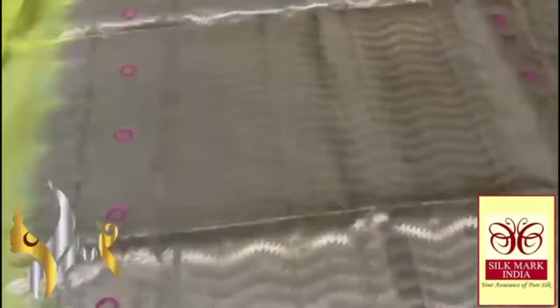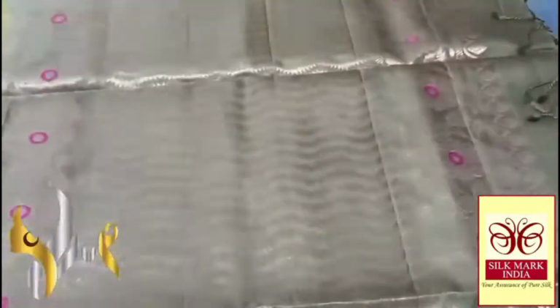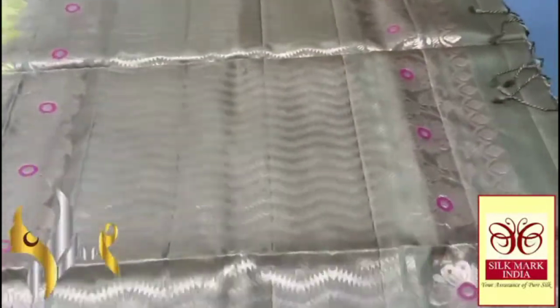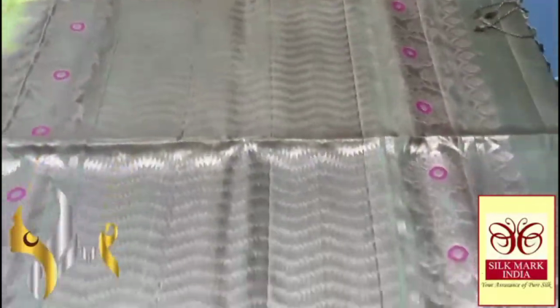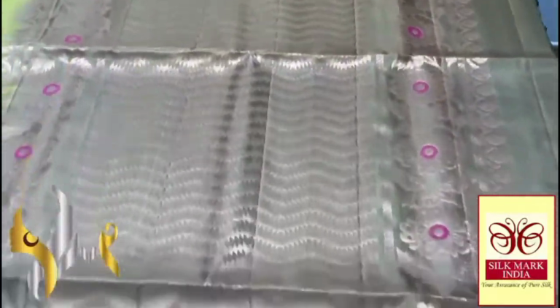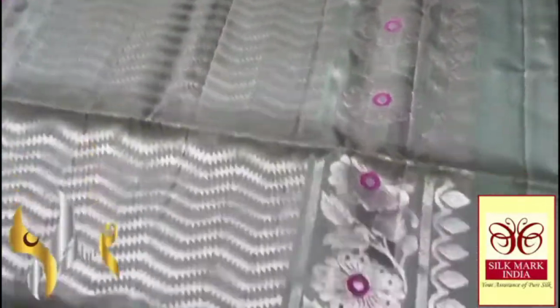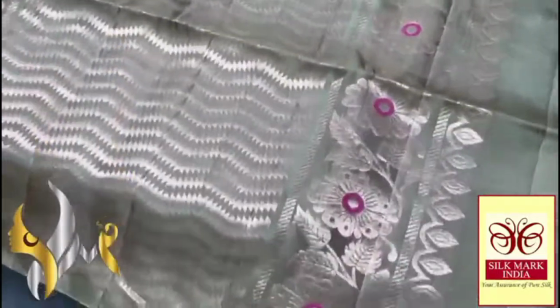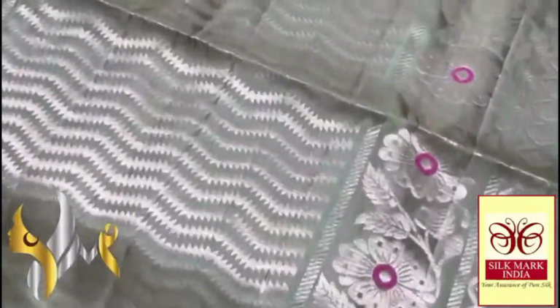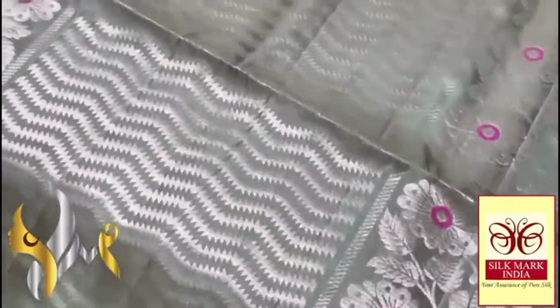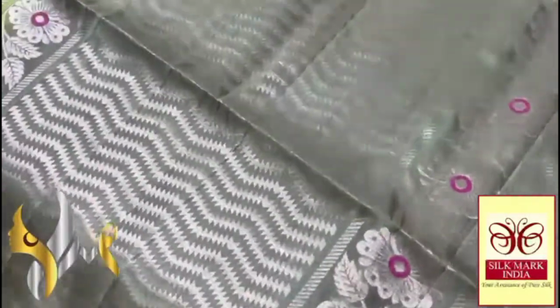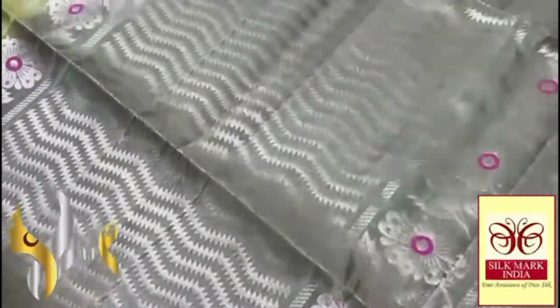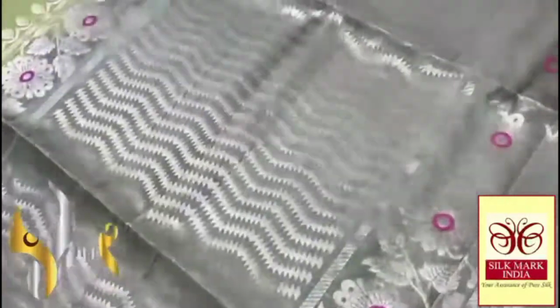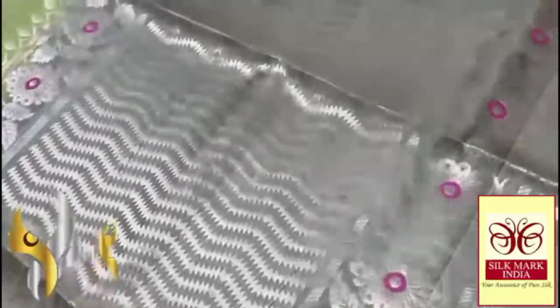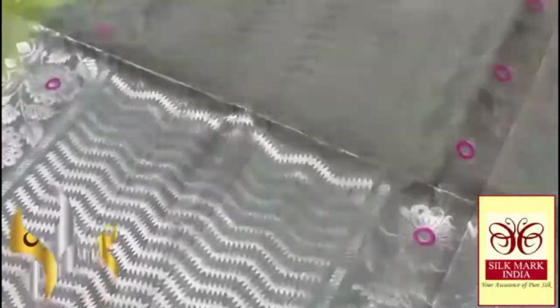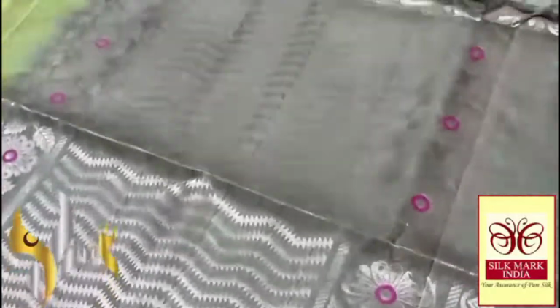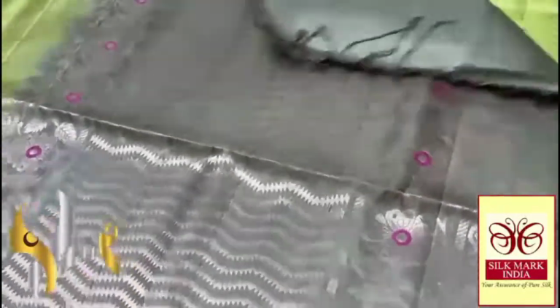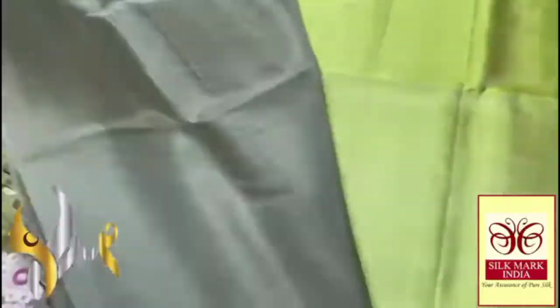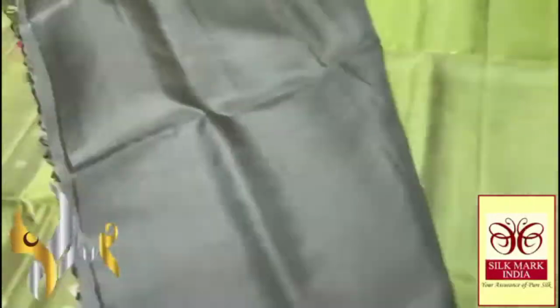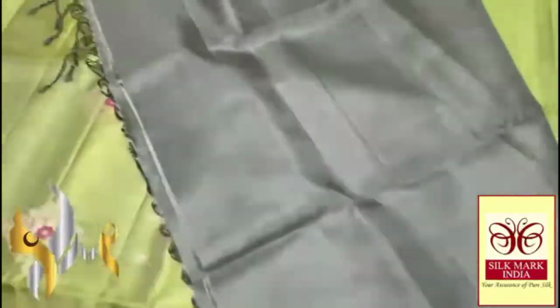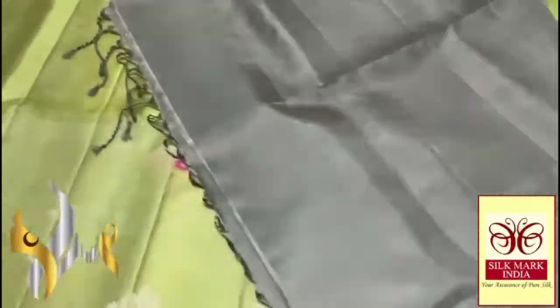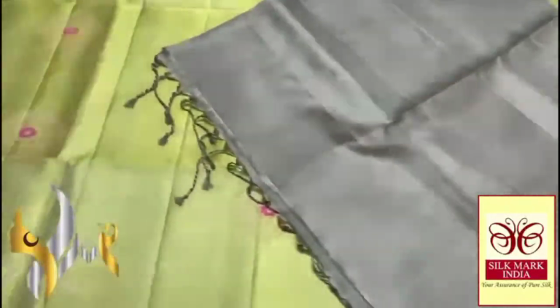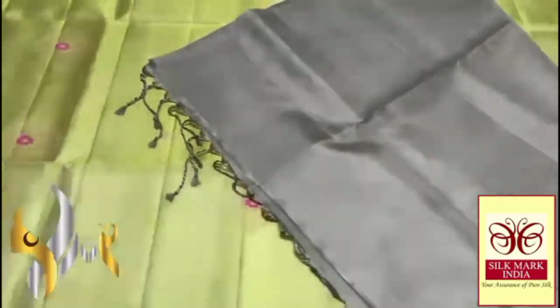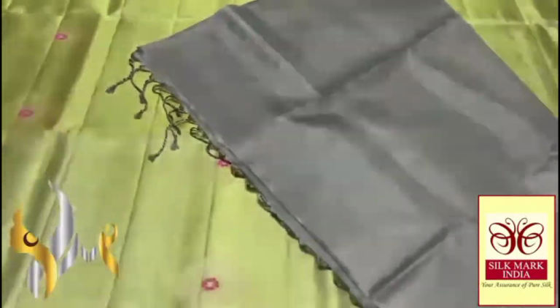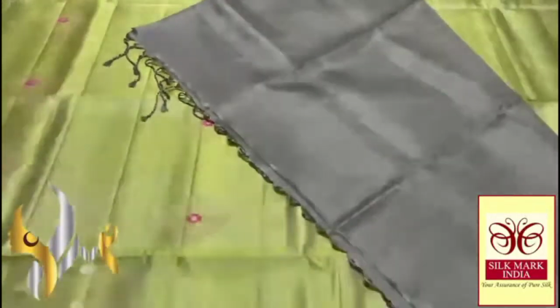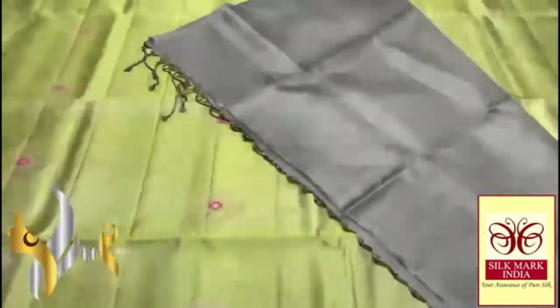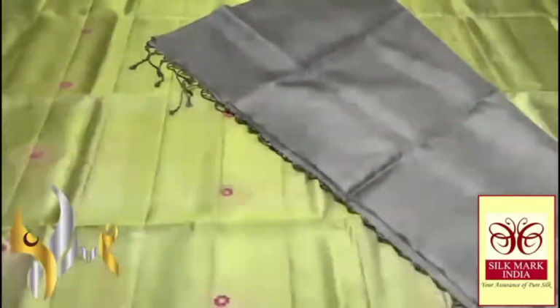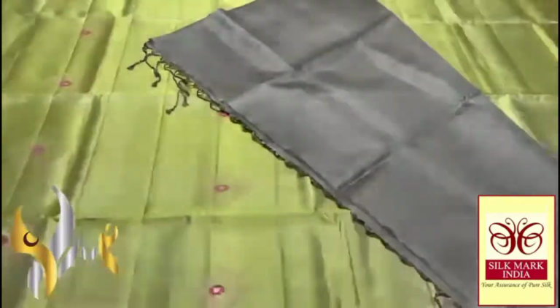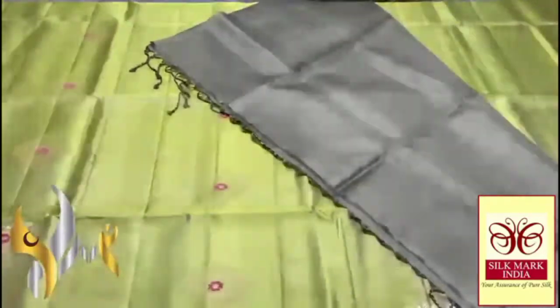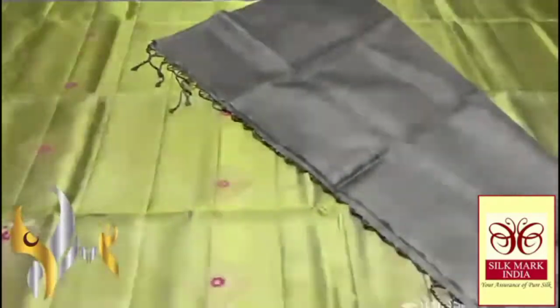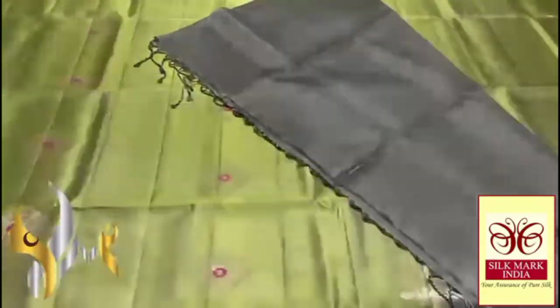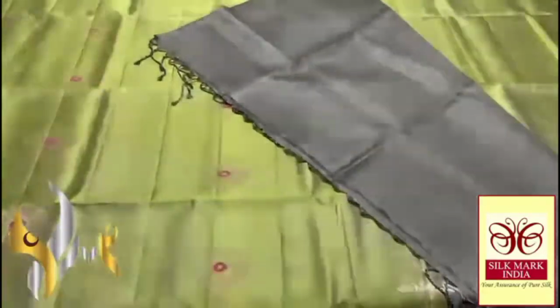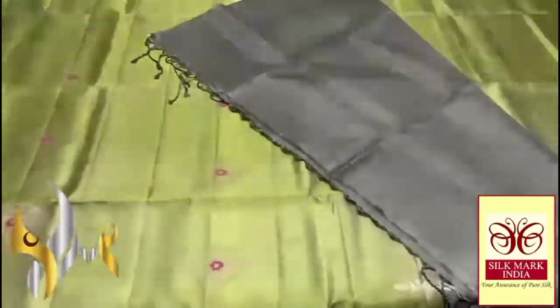You can see the dark green pallu — a black mix green colour, a very different shade of green. You can see the very beautiful Mena work pallu with a plain rose piece. Excellent saree, beautiful colour, exclusive base with authentic silk.